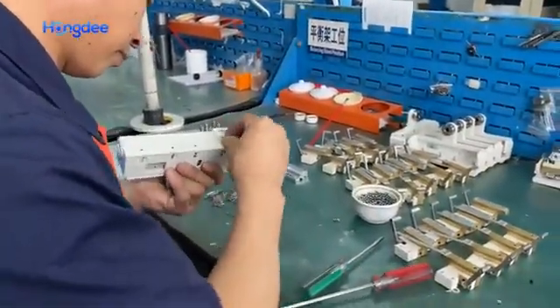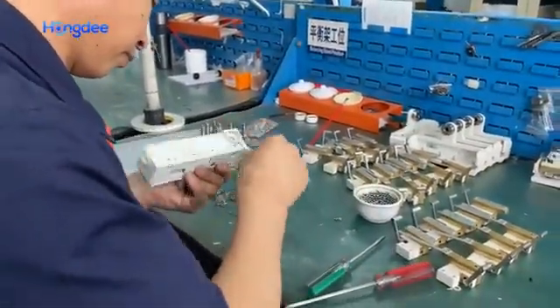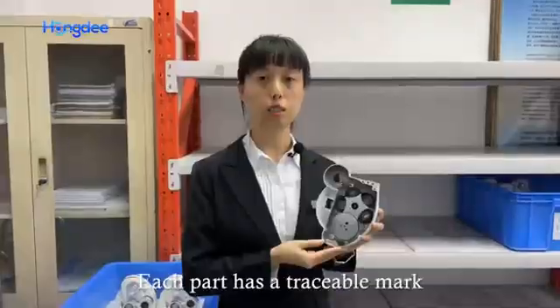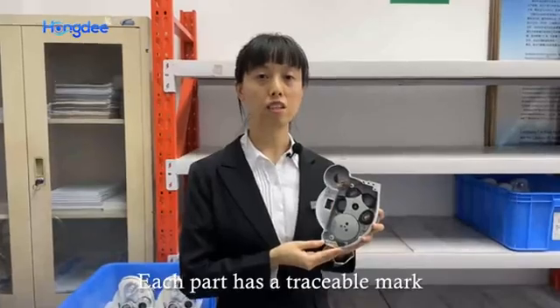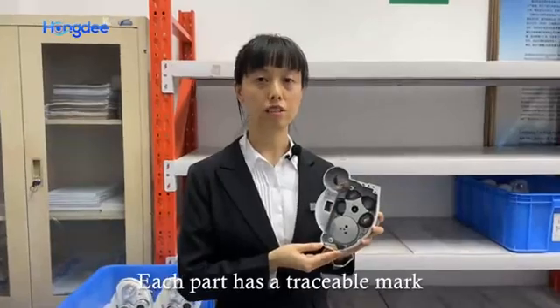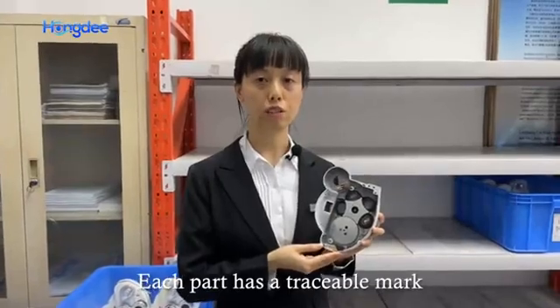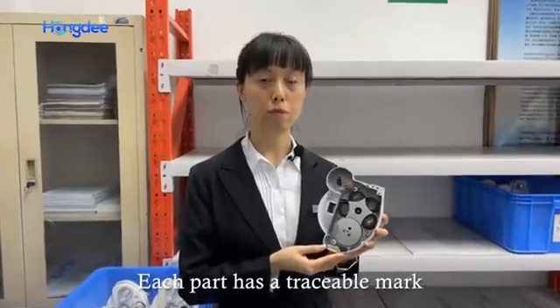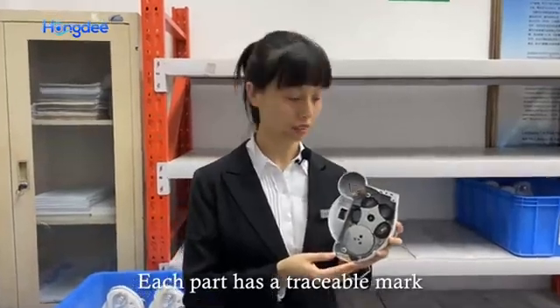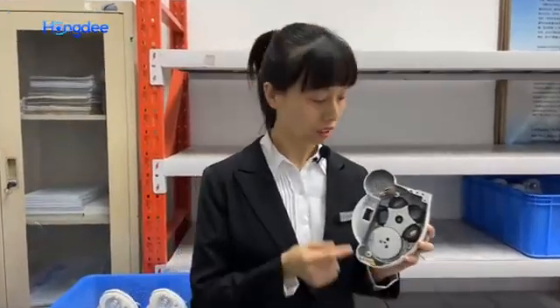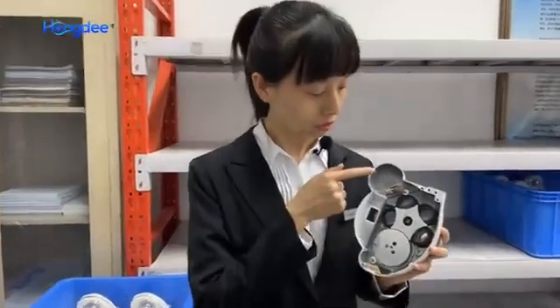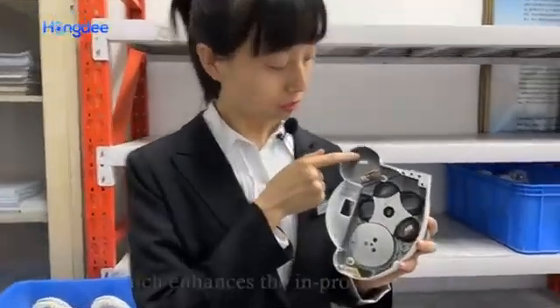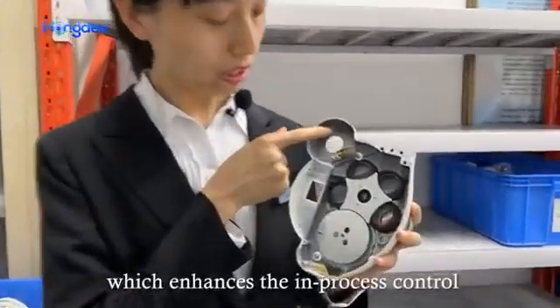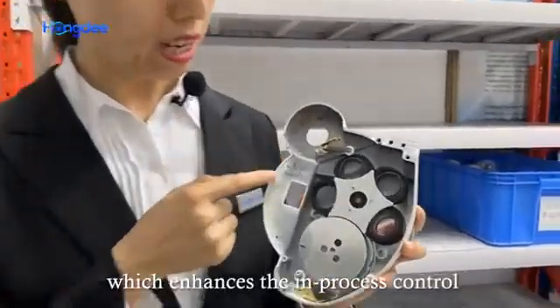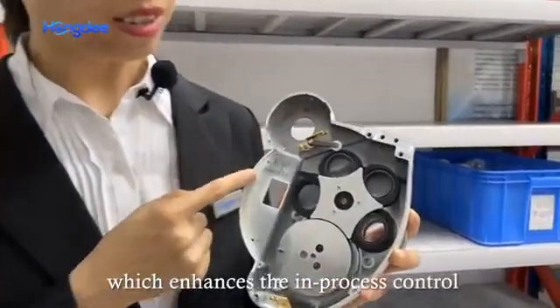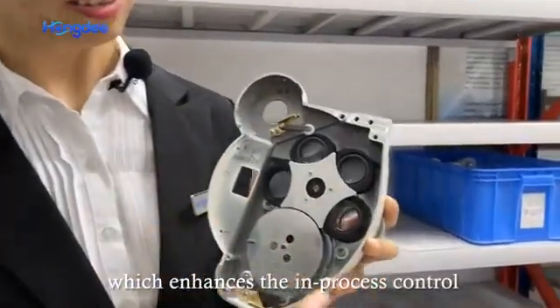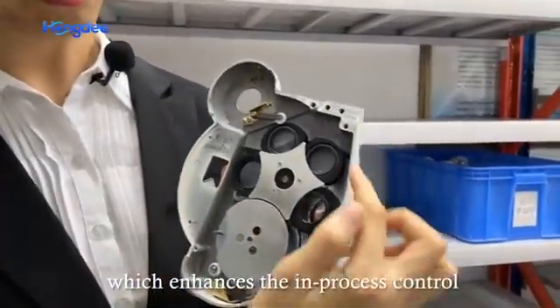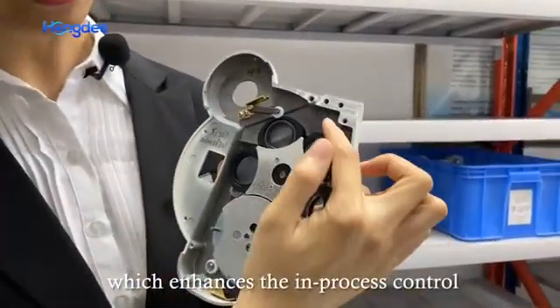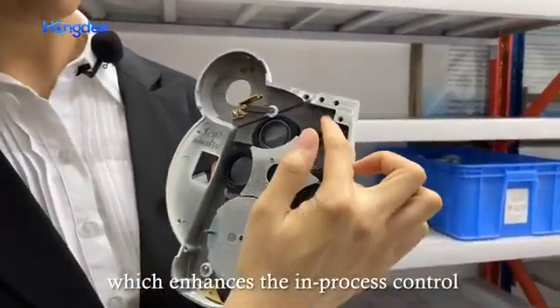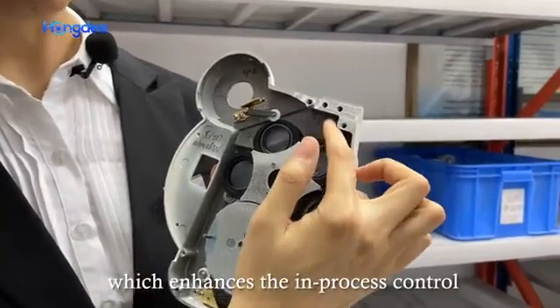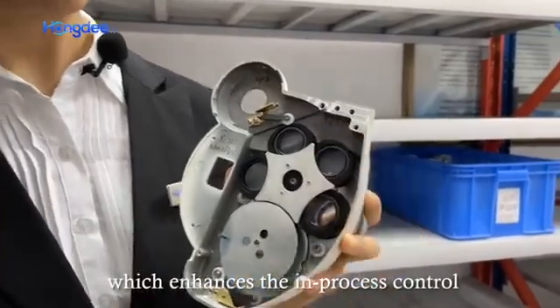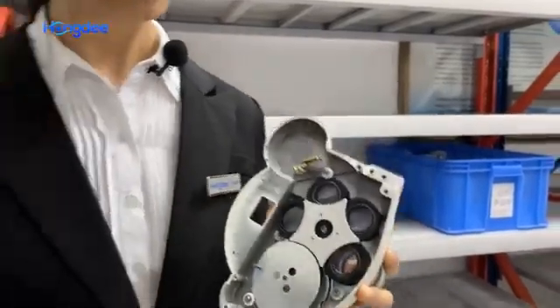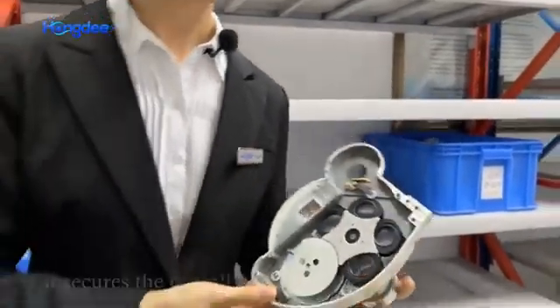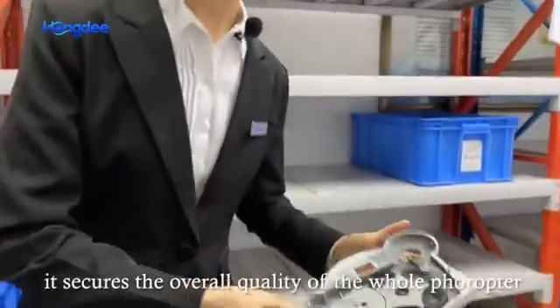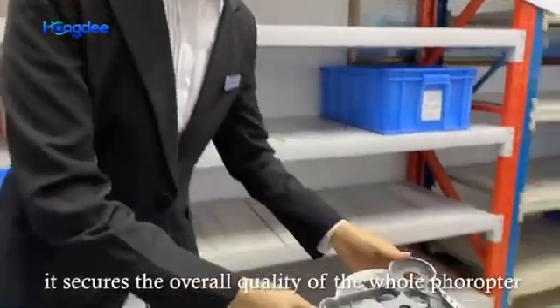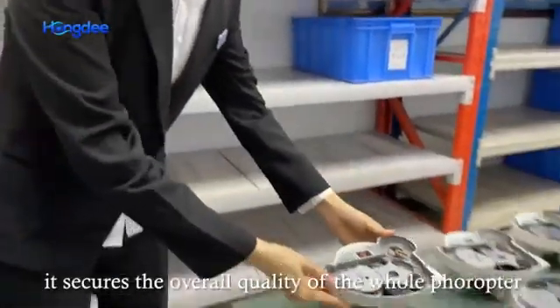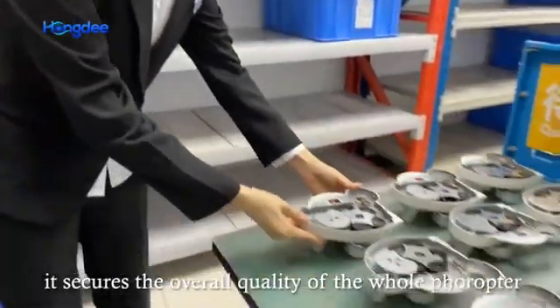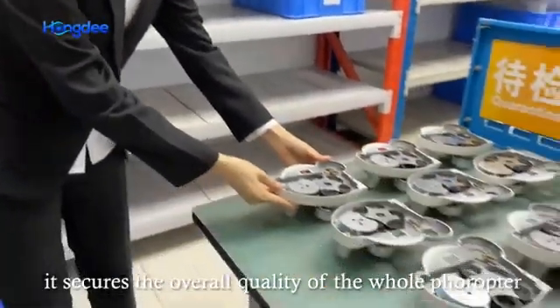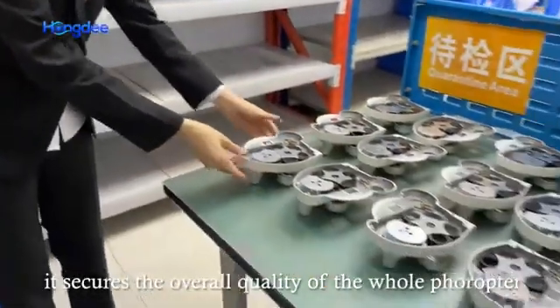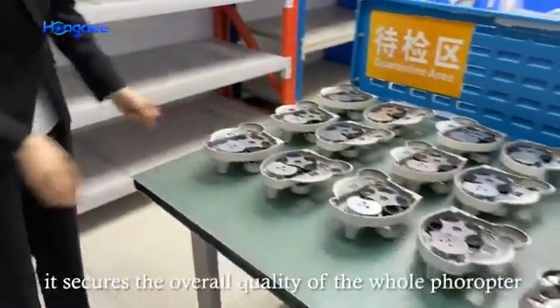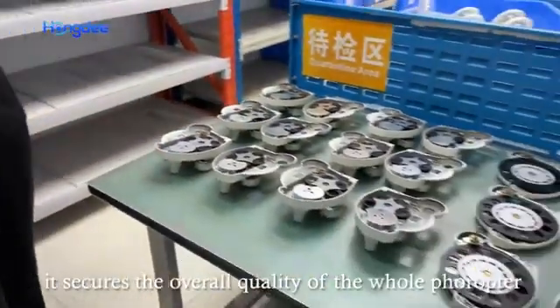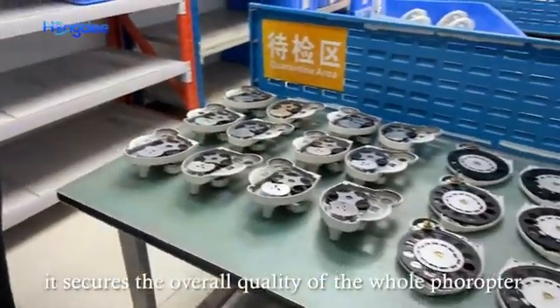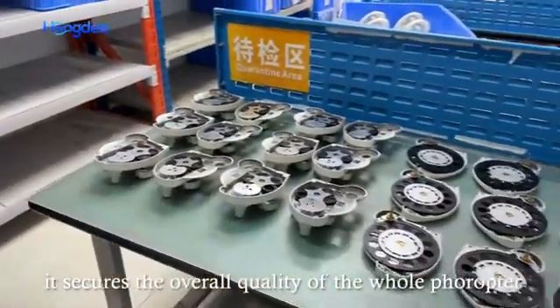Each part has a traceable mark, which enhances the in-process control. It secures the overall quality of the whole project.